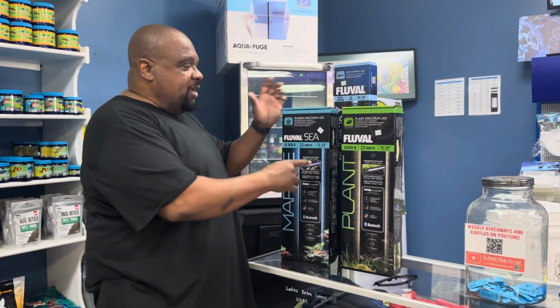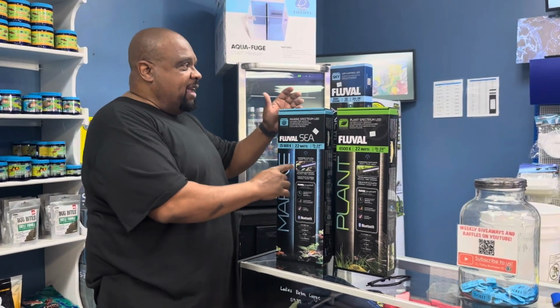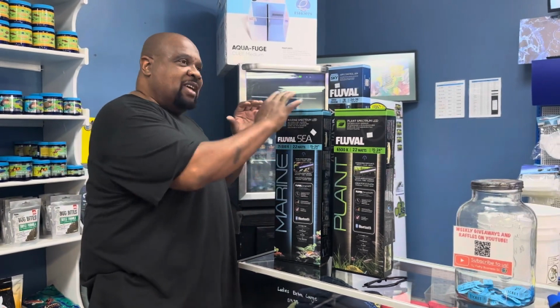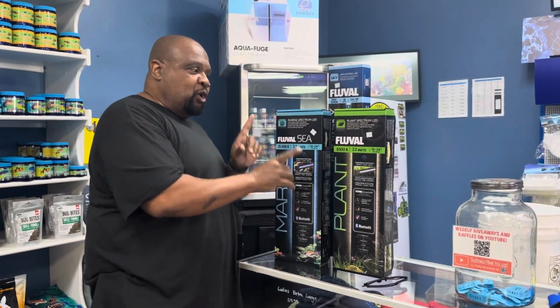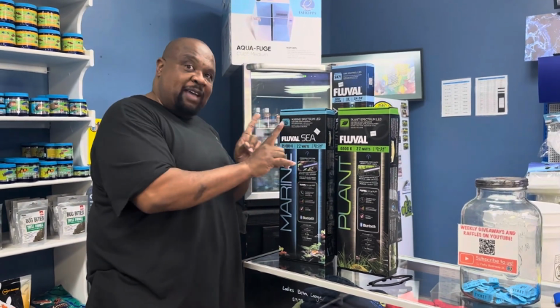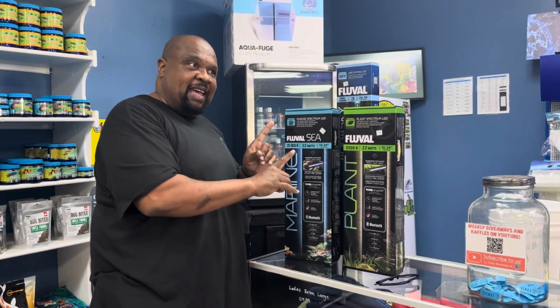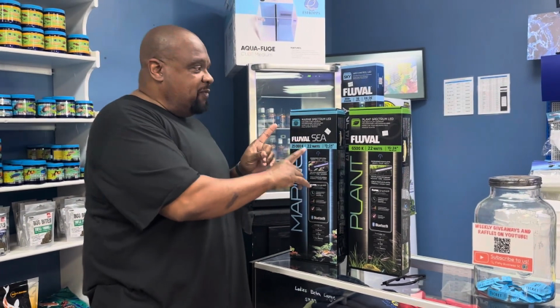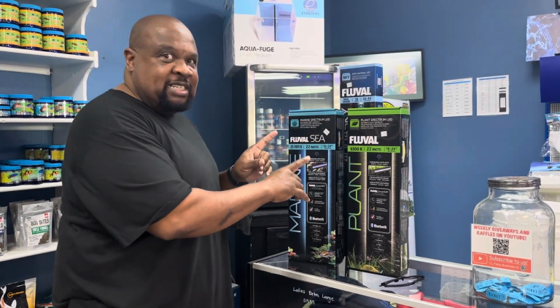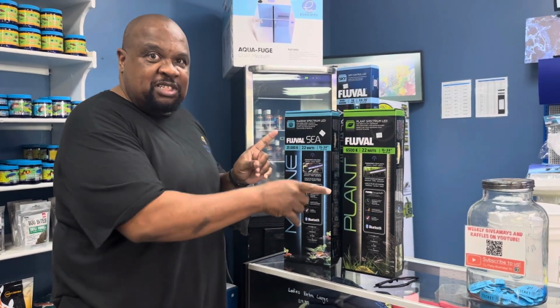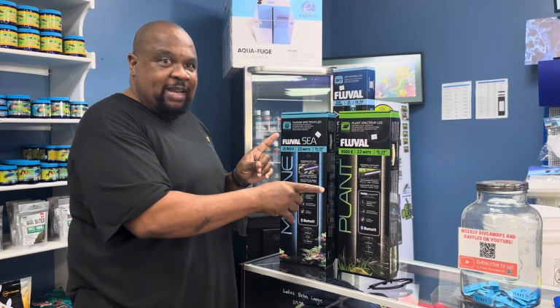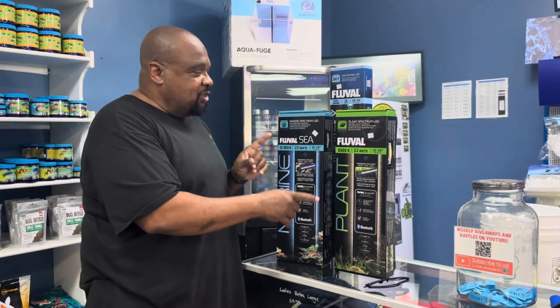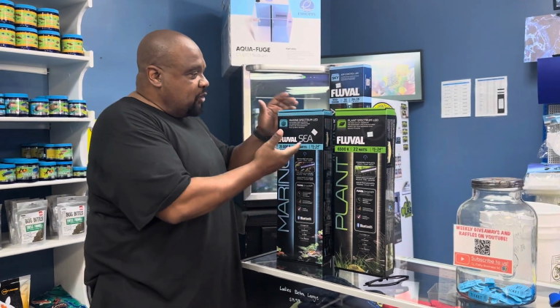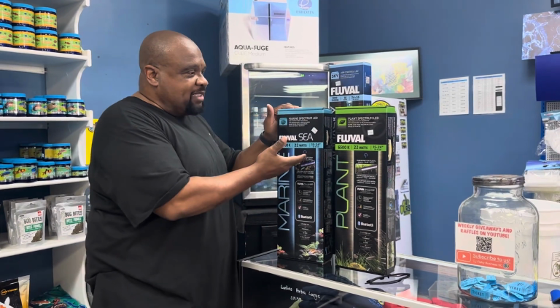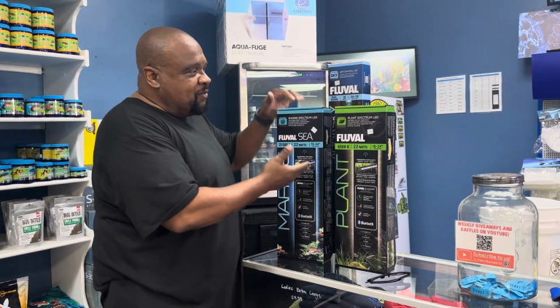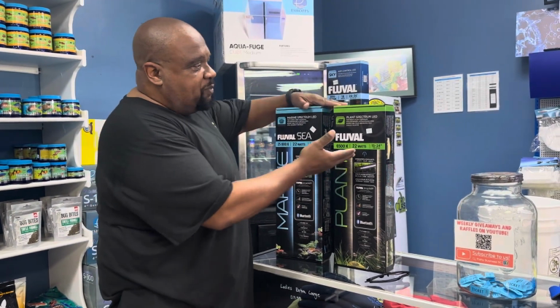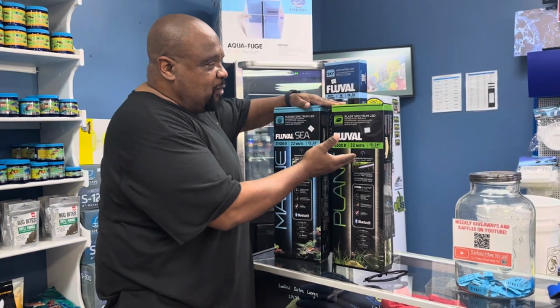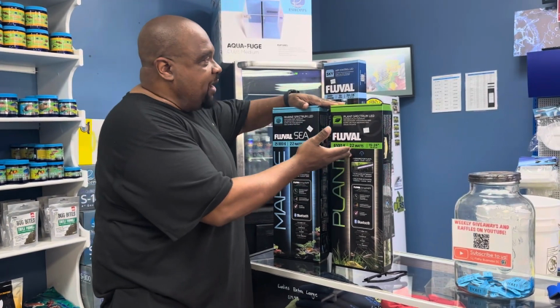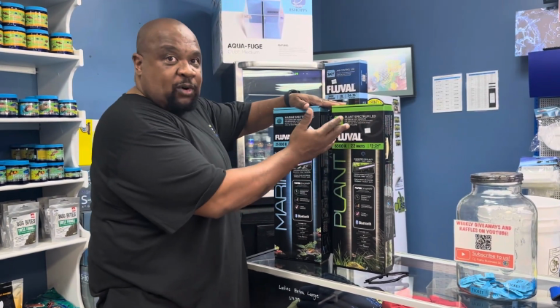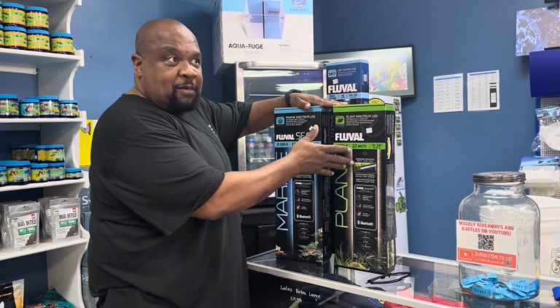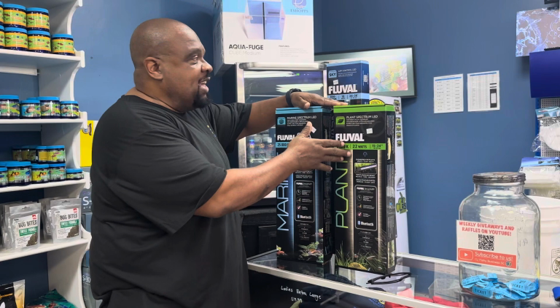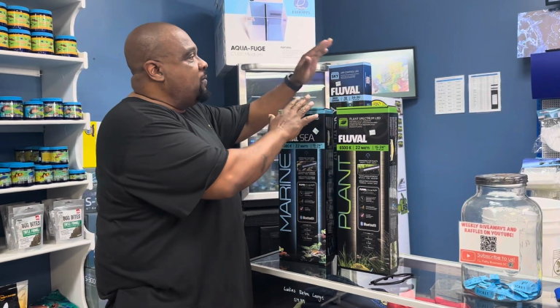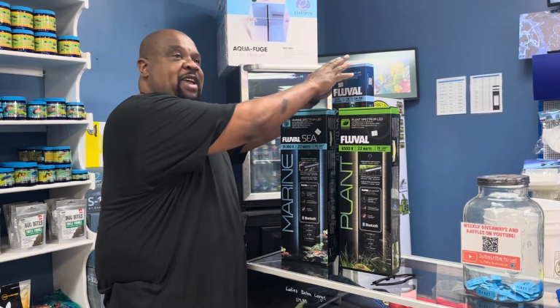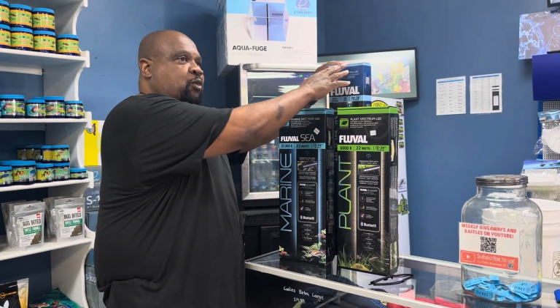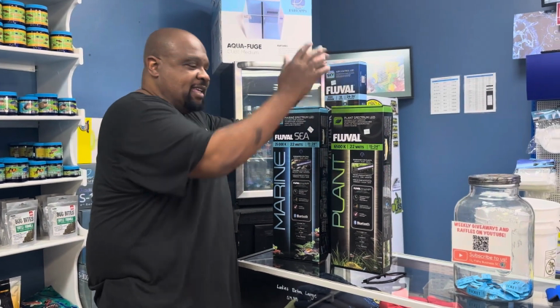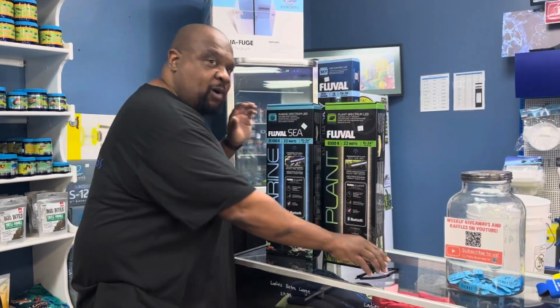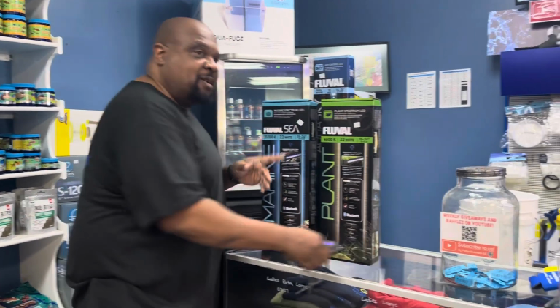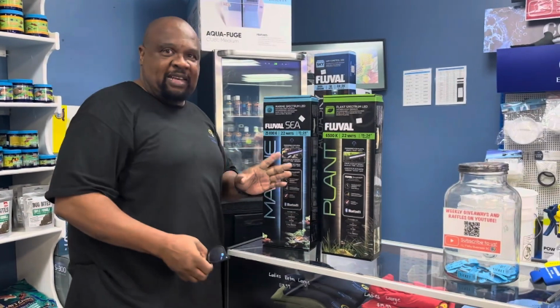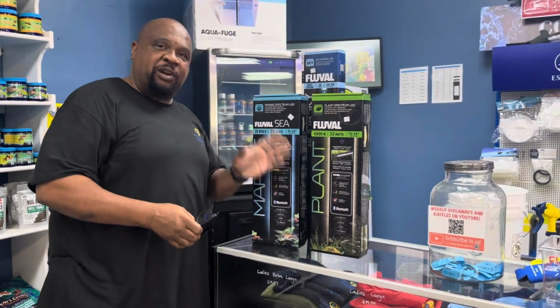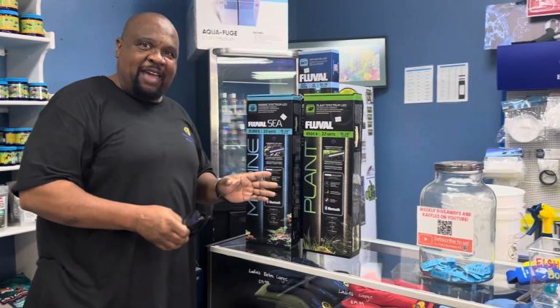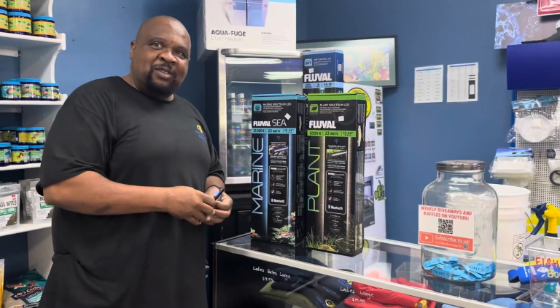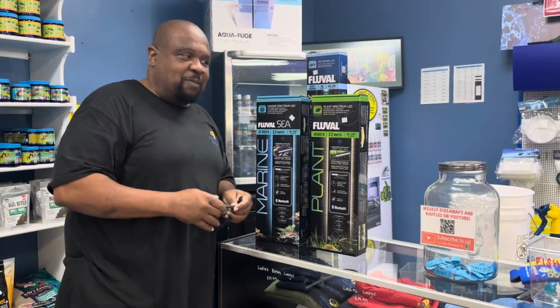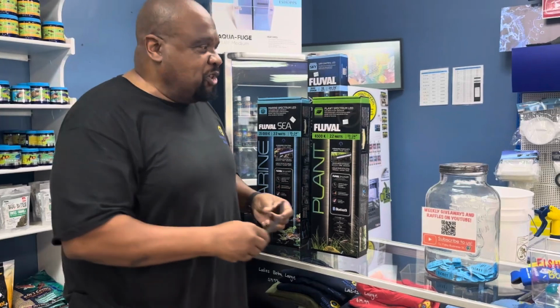What we're giving away is a Fluval light, one light, anywhere from 14 inches to 48 inches. You can pick the C, you can pick the Fluval Spectrum if you have a planted tank or a freshwater tank — either one. All of them are great lights and a great value. So let's jump right into it.